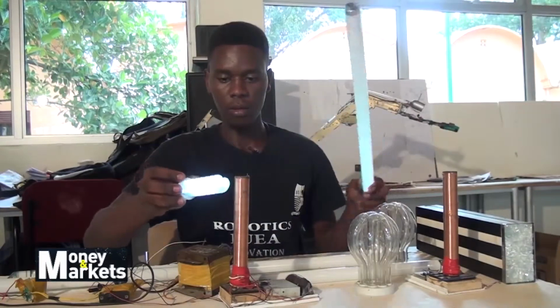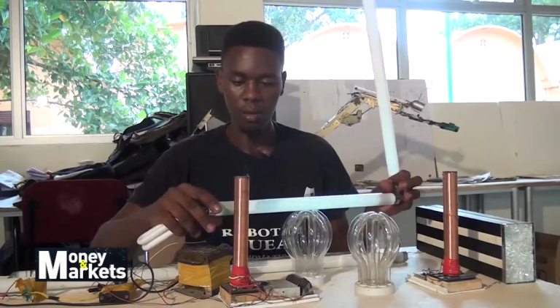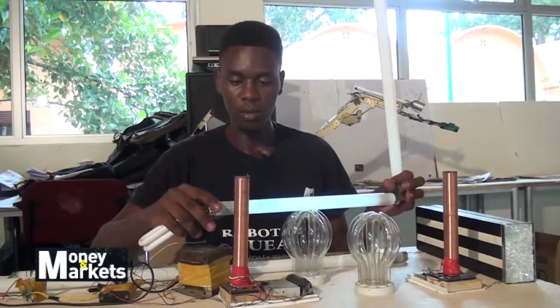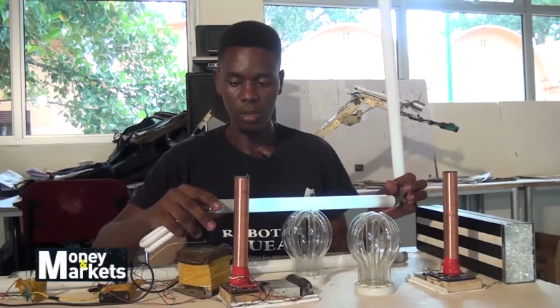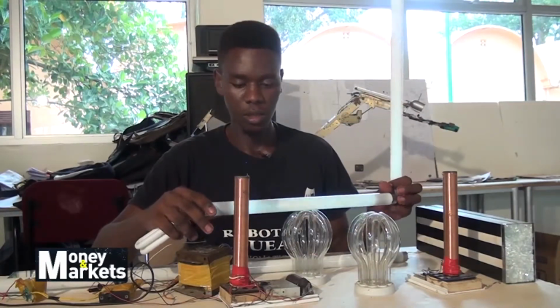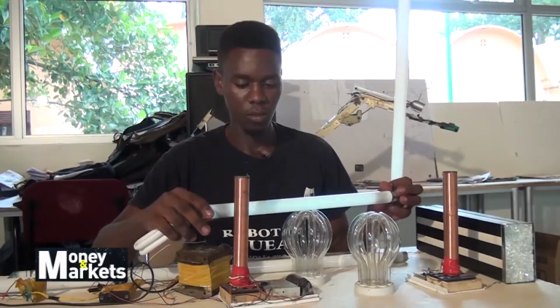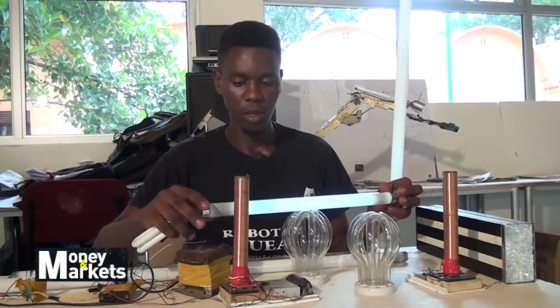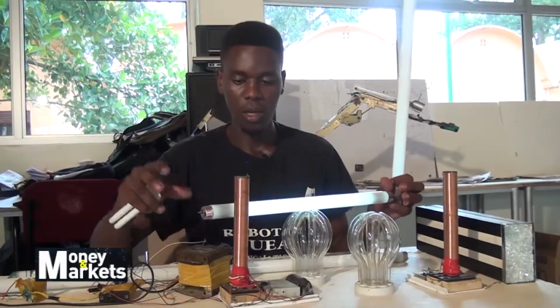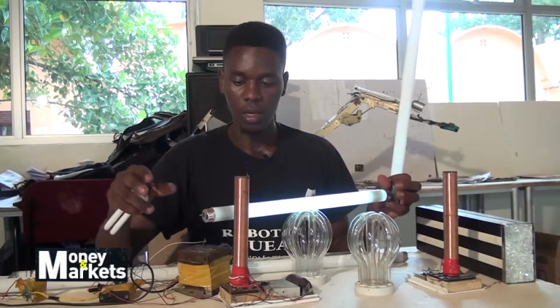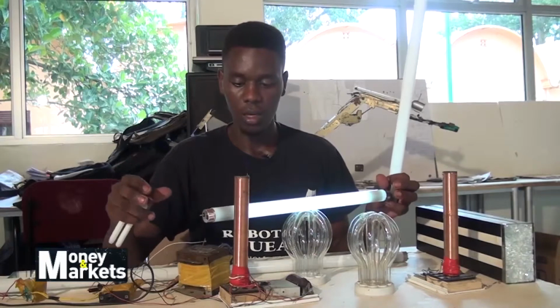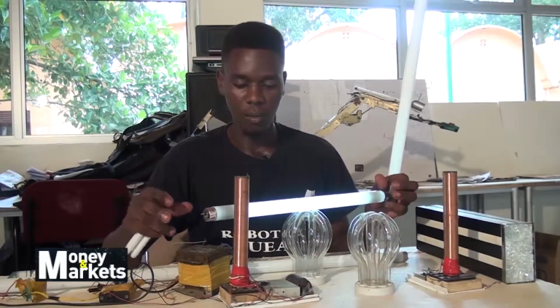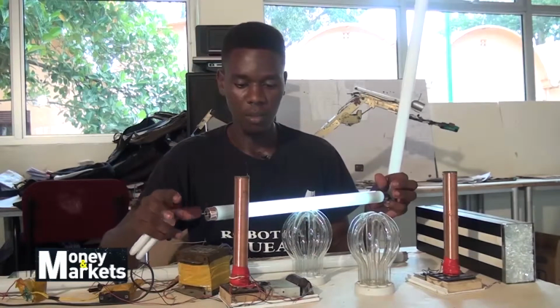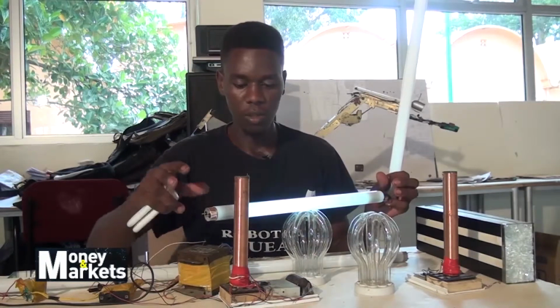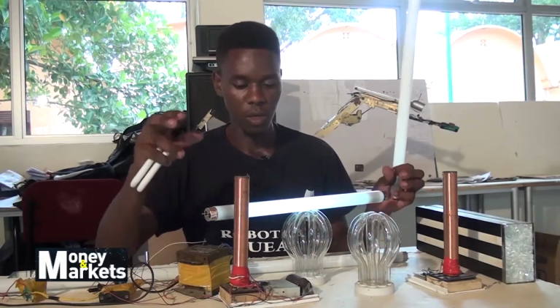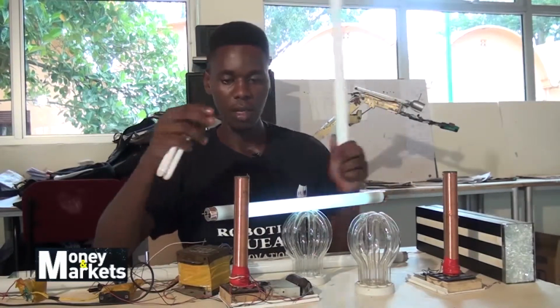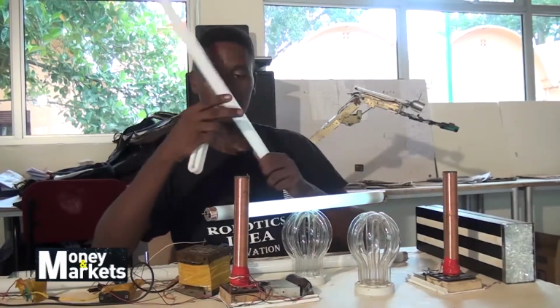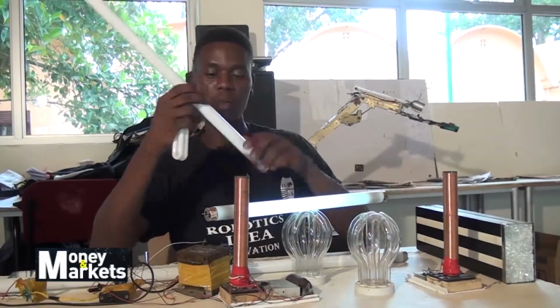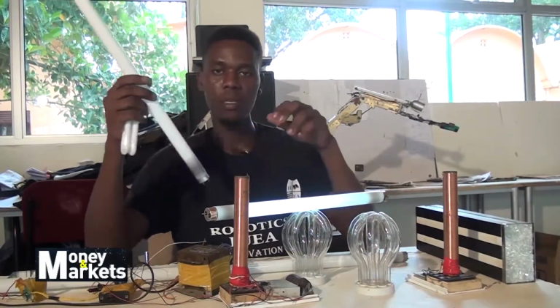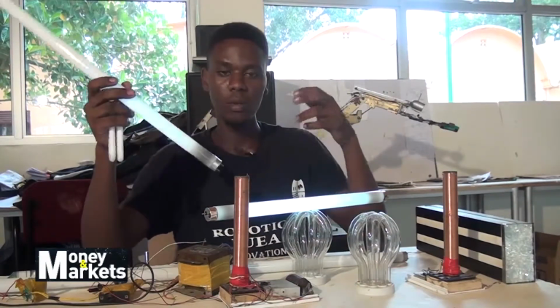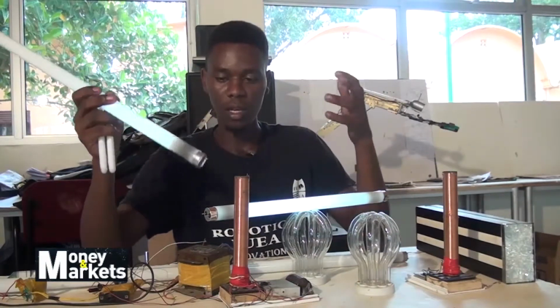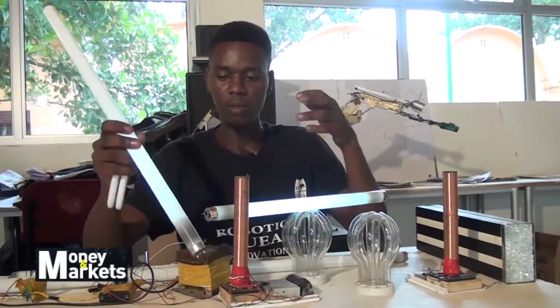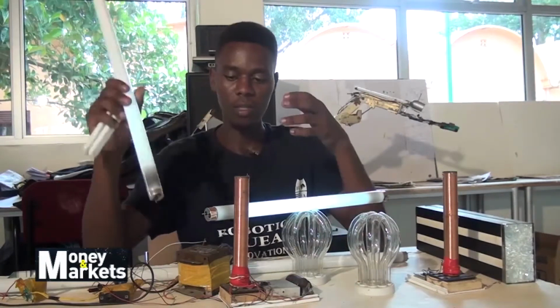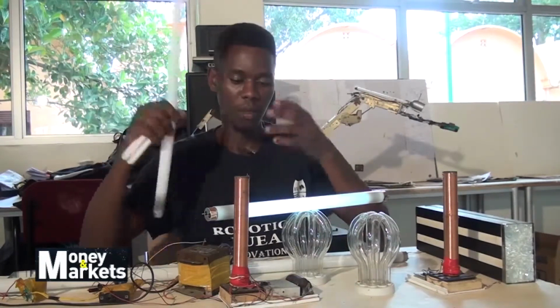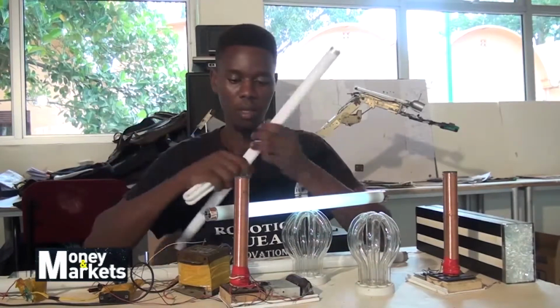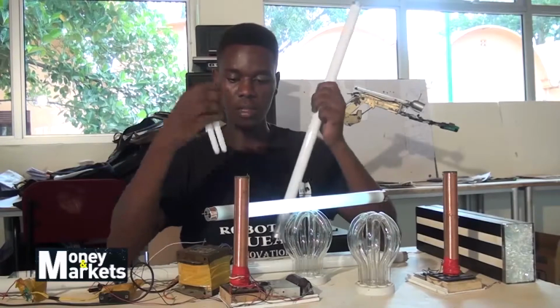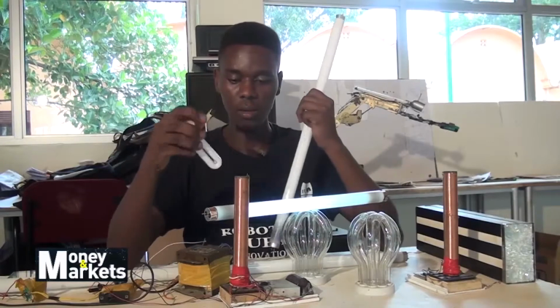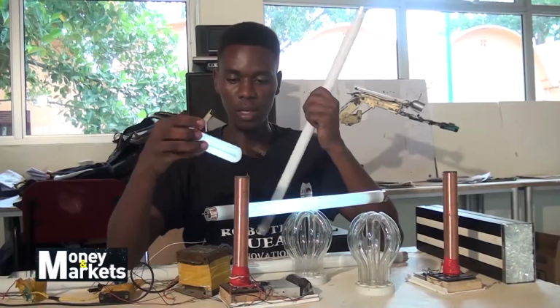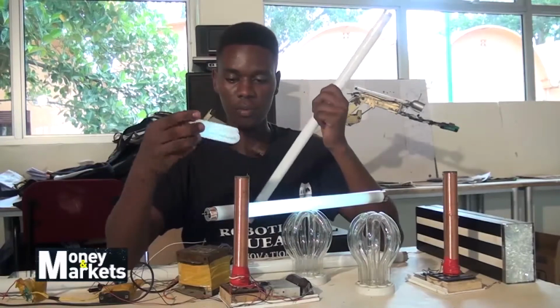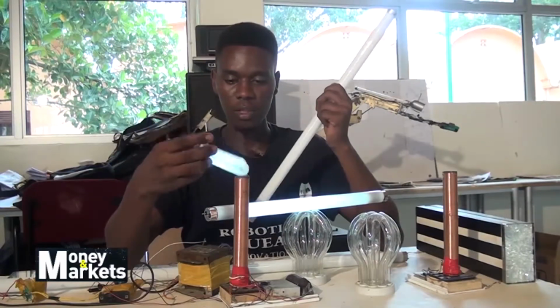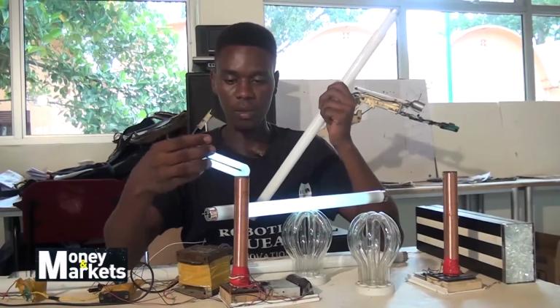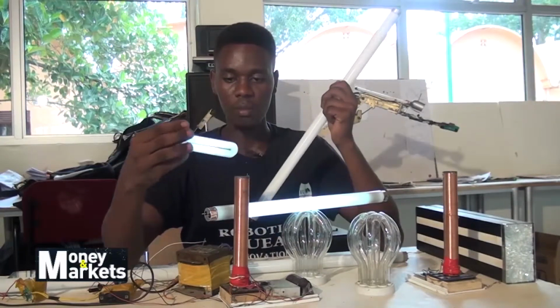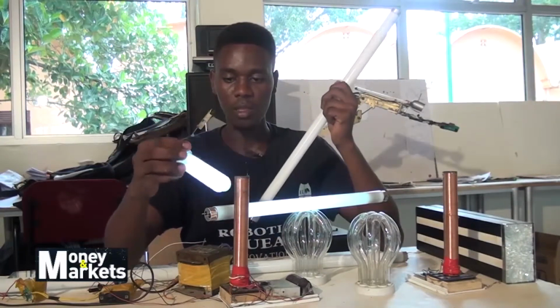The good thing with this system is the bulb will light indefinitely — until maybe you are tired of it, or until it falls down and breaks.